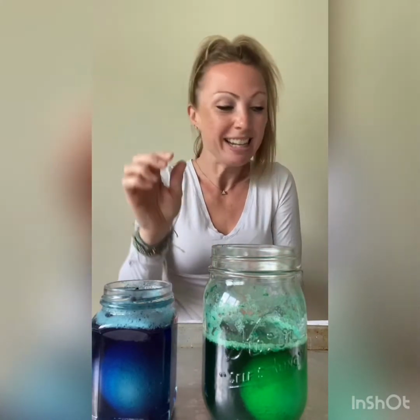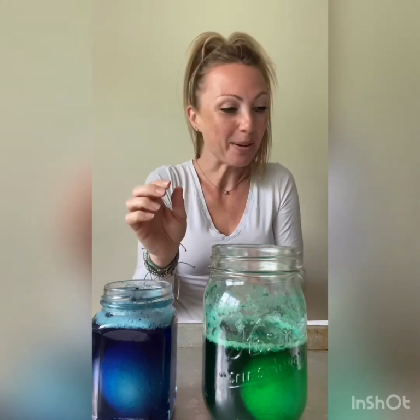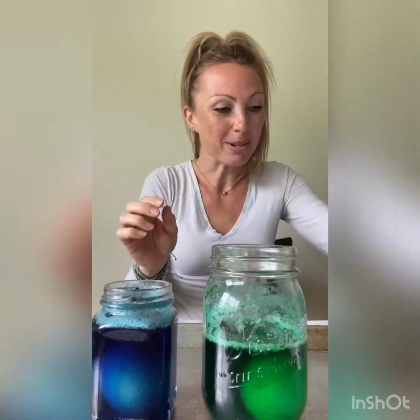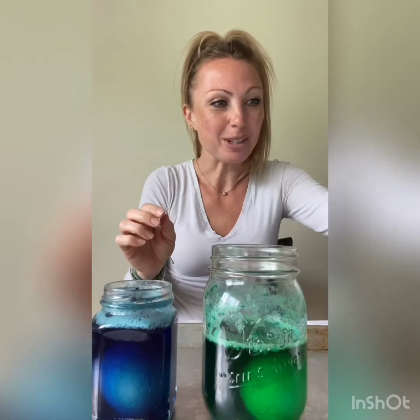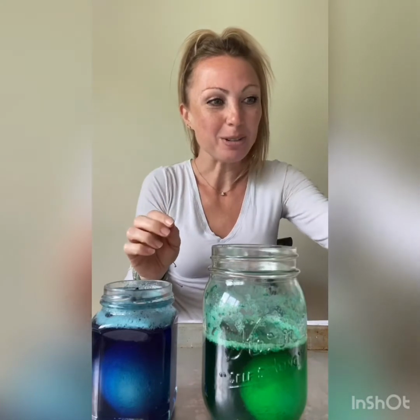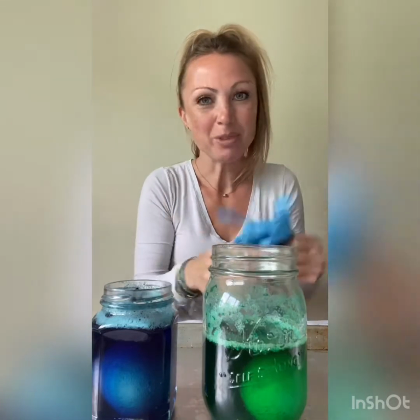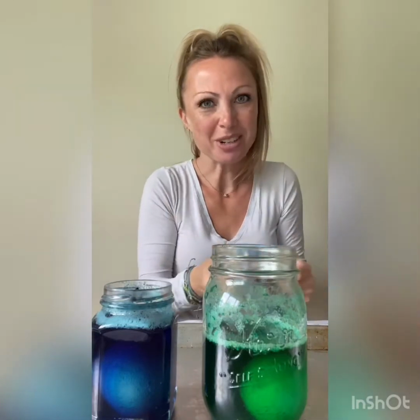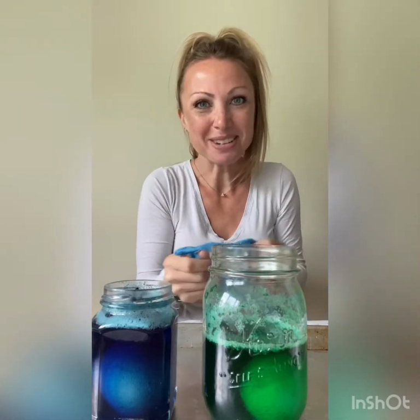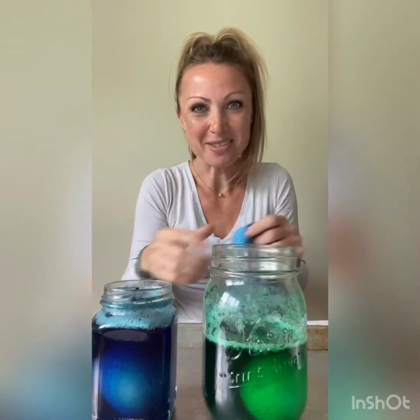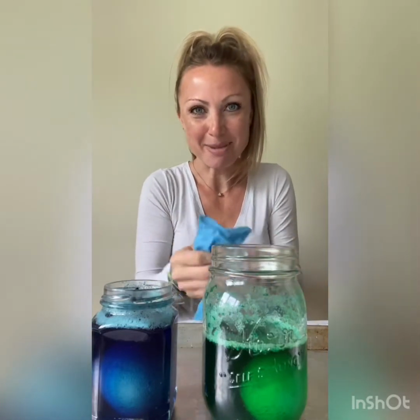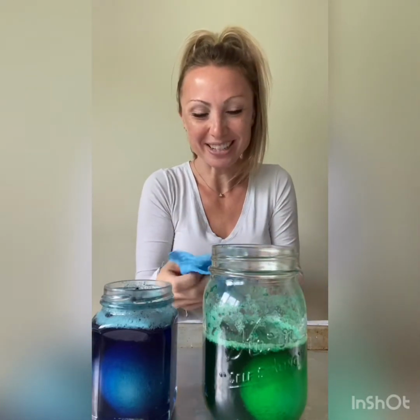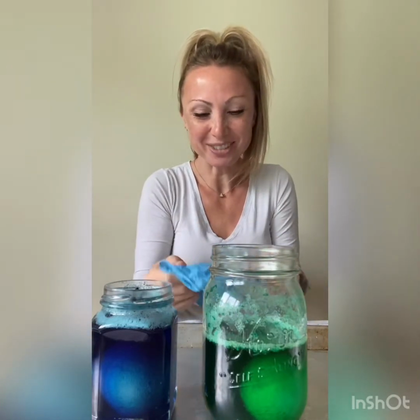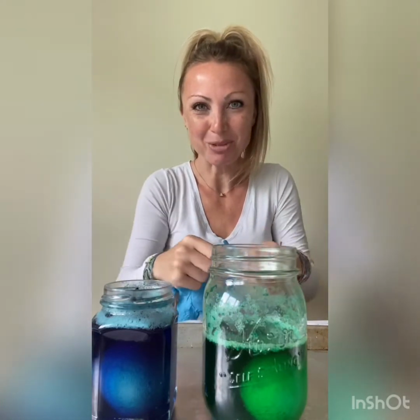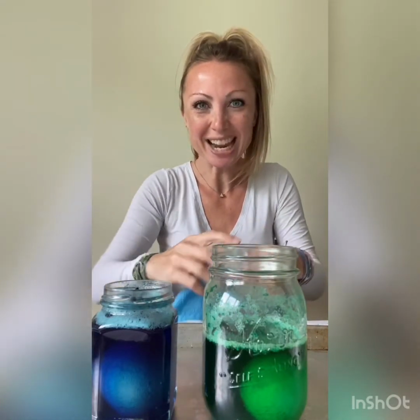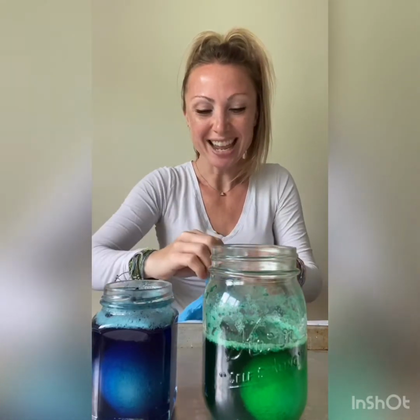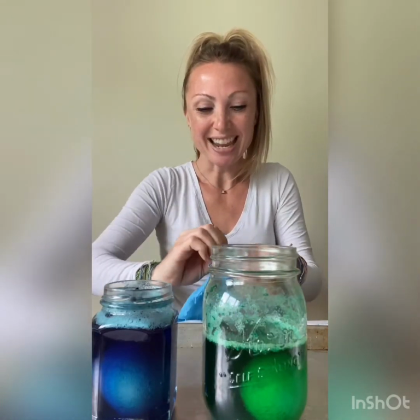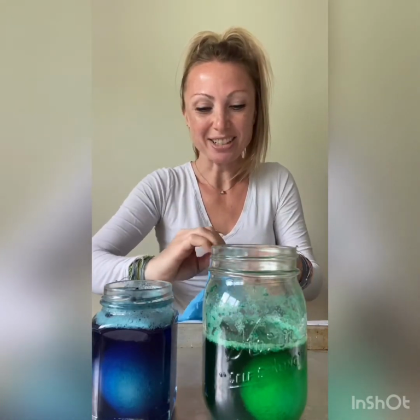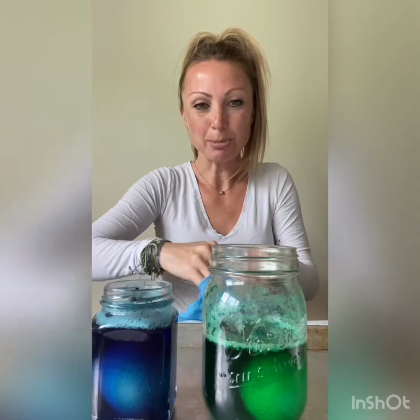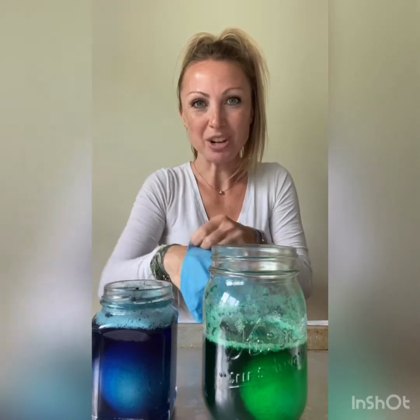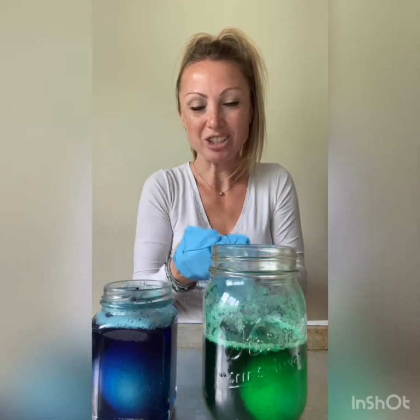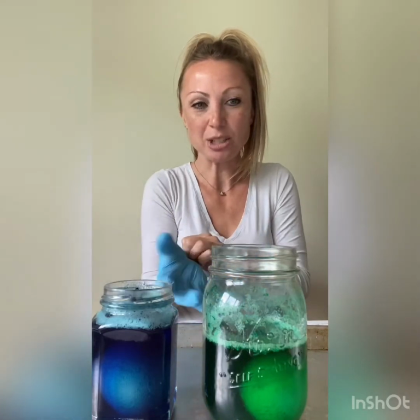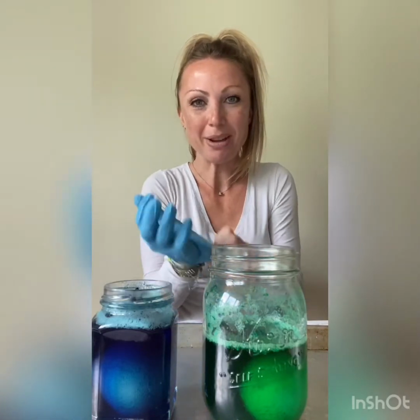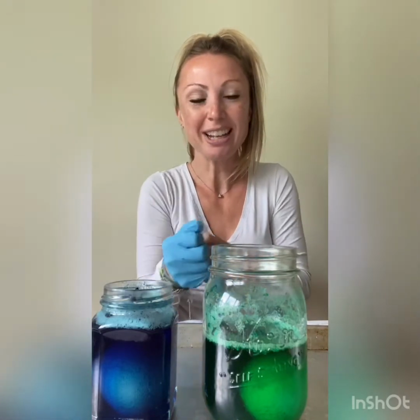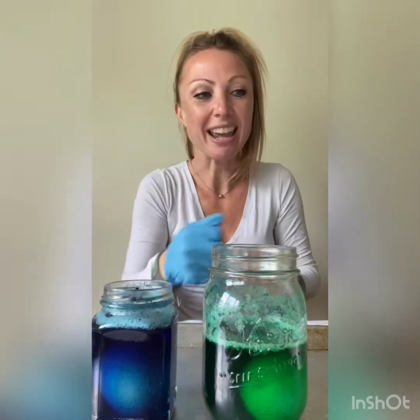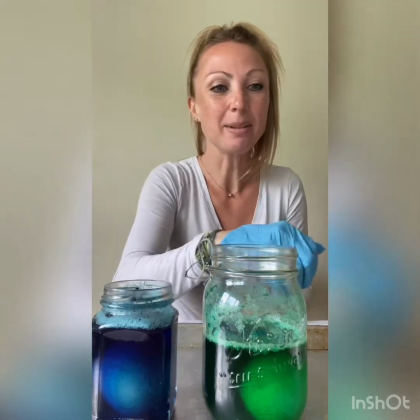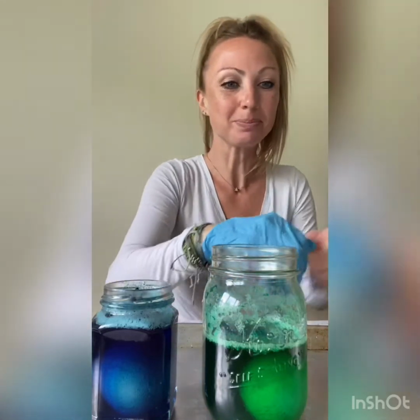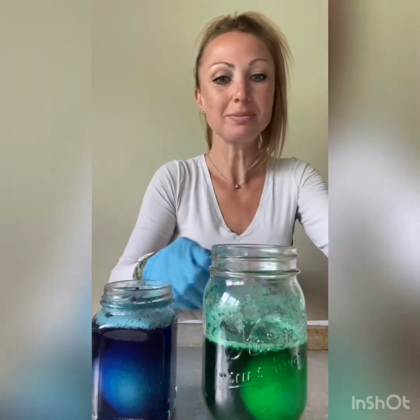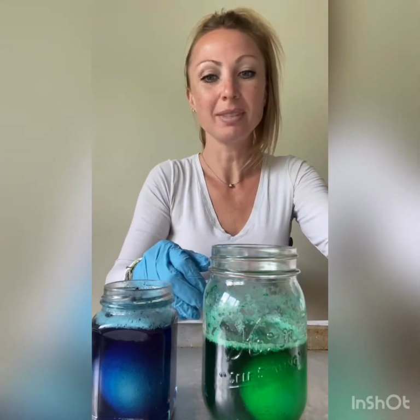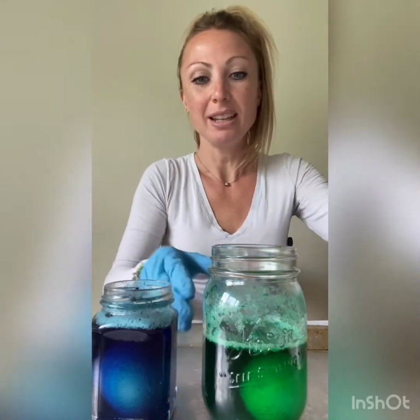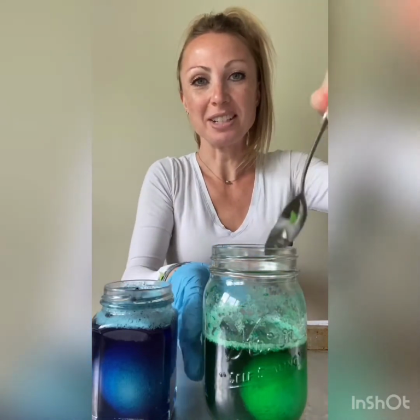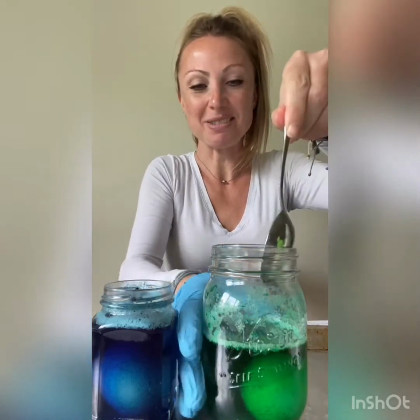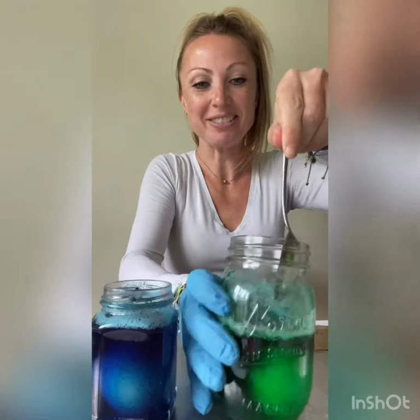So I'm going to put on a glove because I don't want to dye my fingers from the food dye, and I also got a spoon so I can gently scoop out the egg. I'm going to start with my green one.